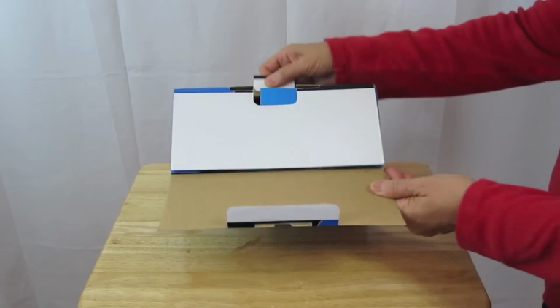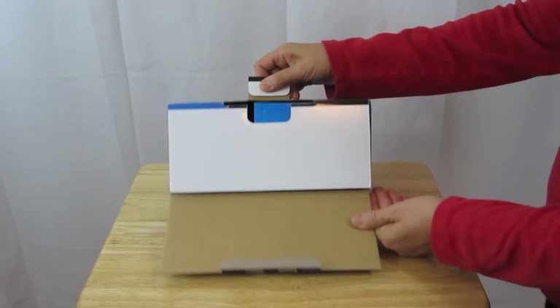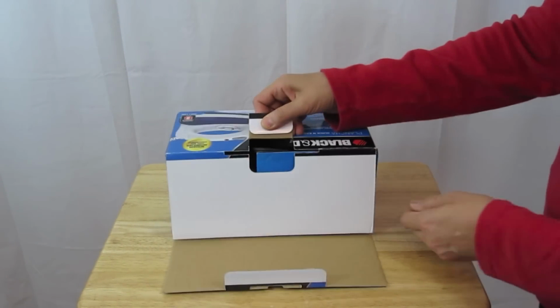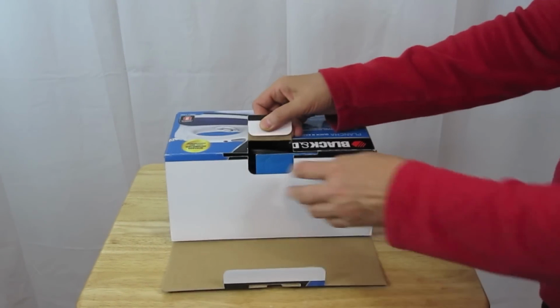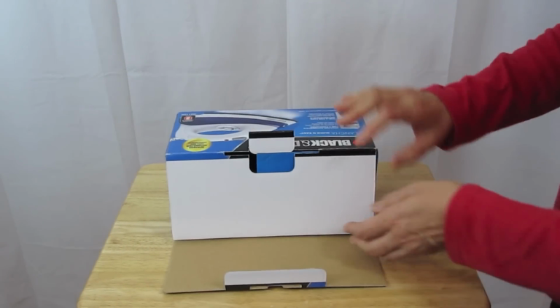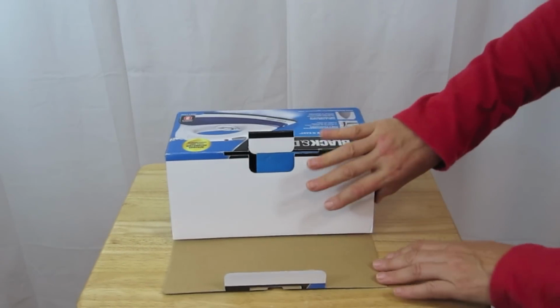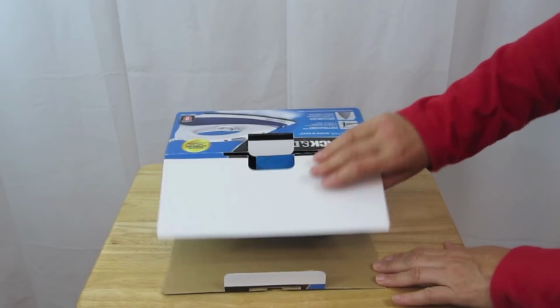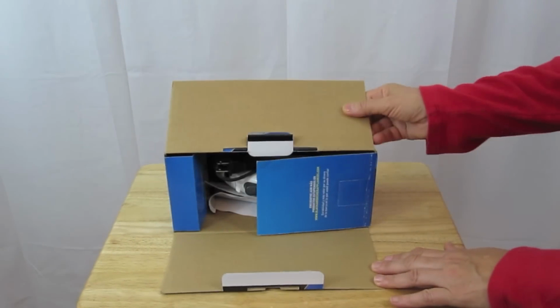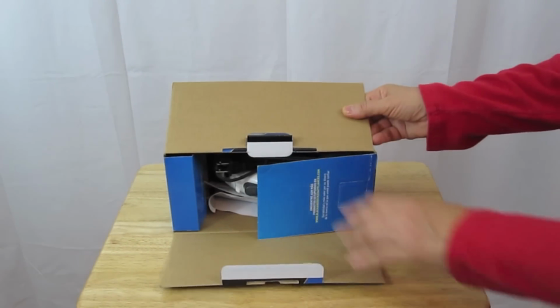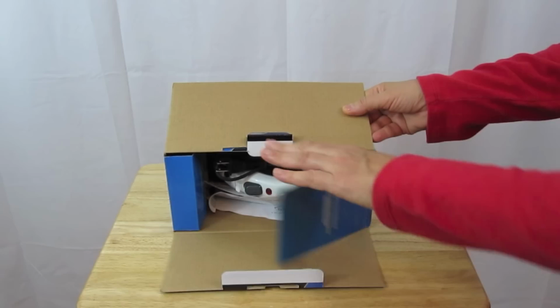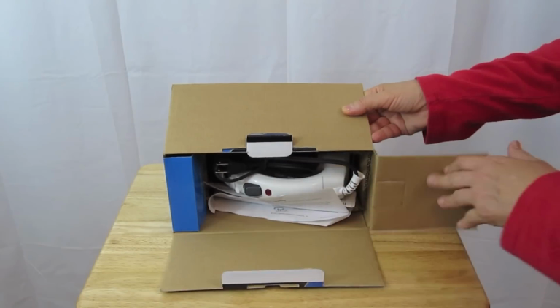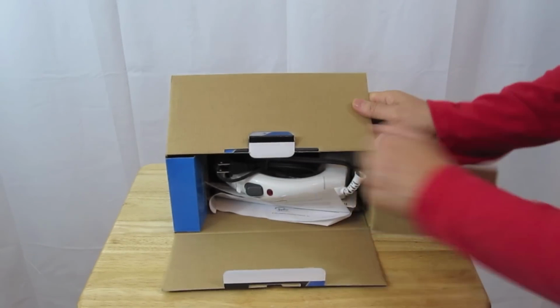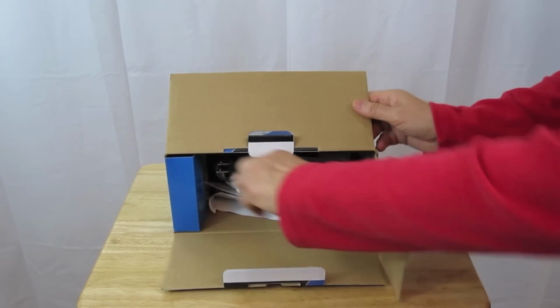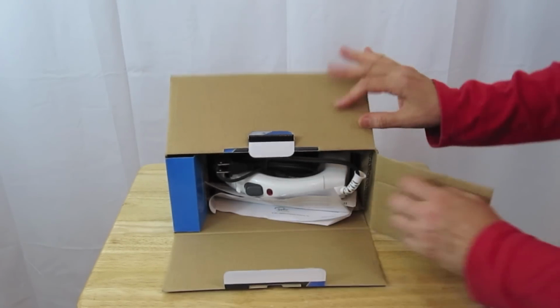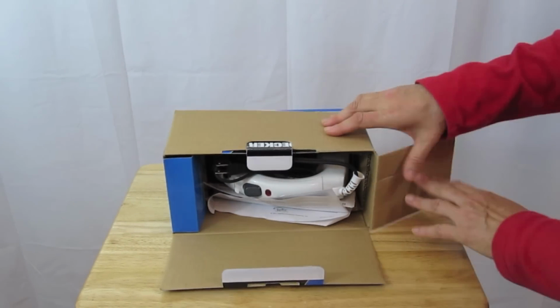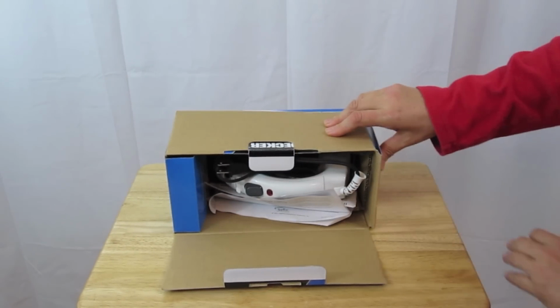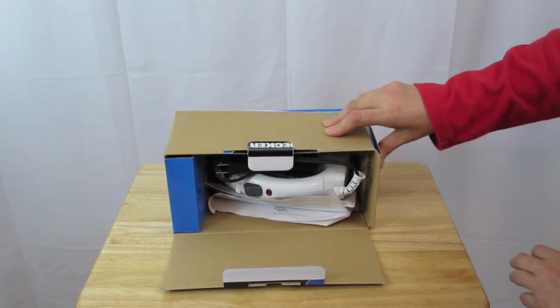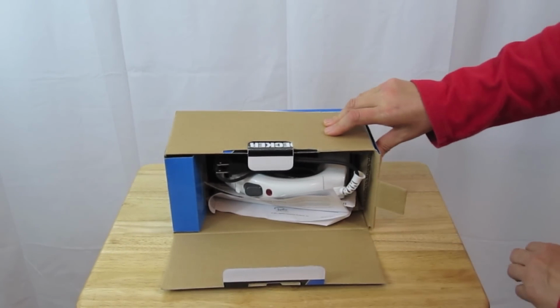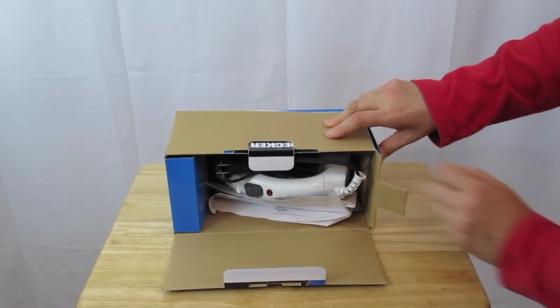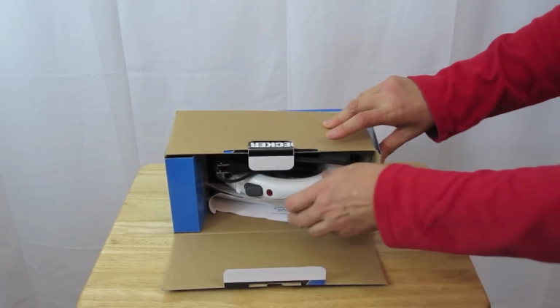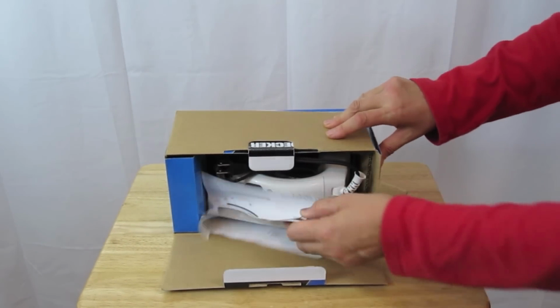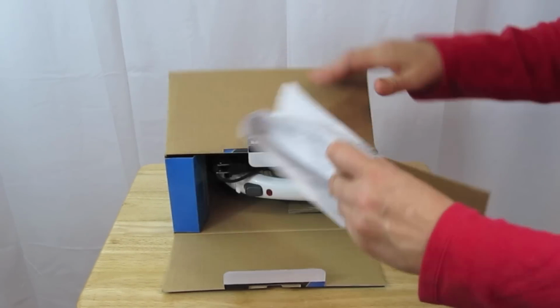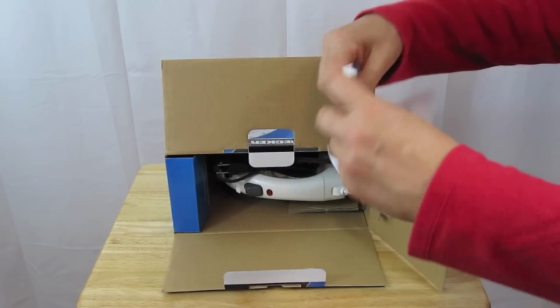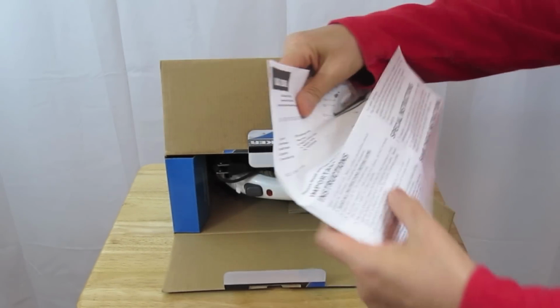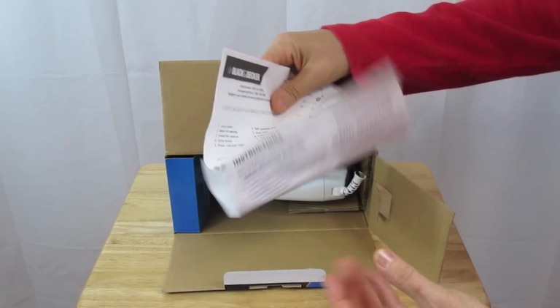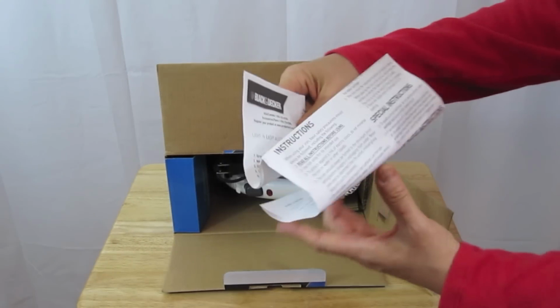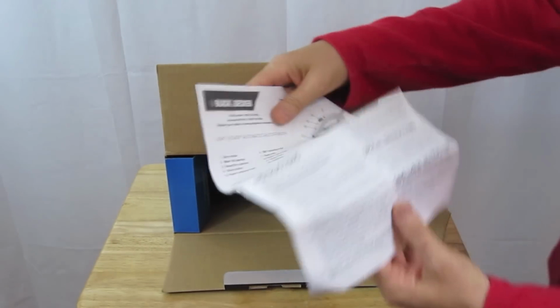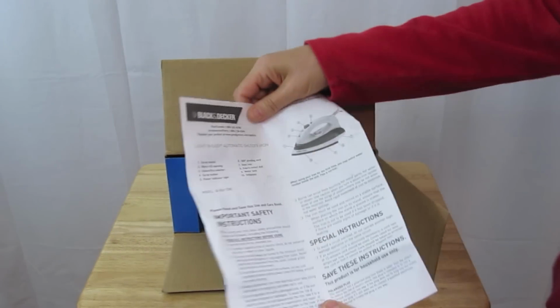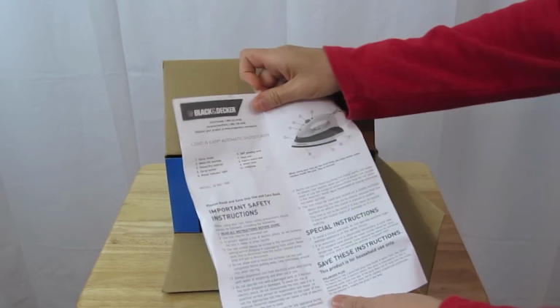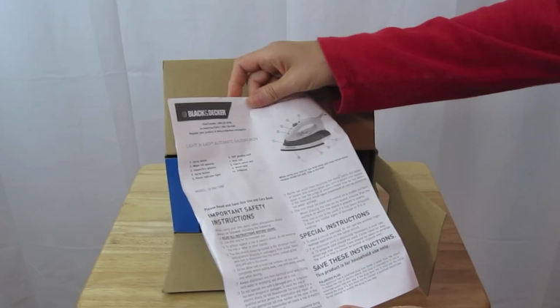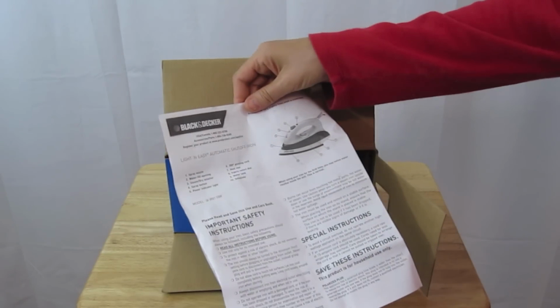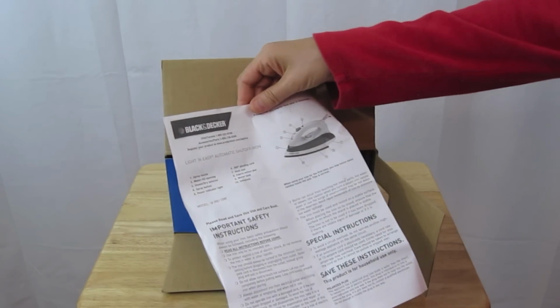Here we go. Well, this is going to be pretty easy. The first thing is the instruction manual.